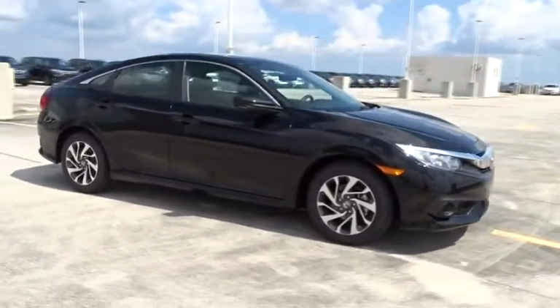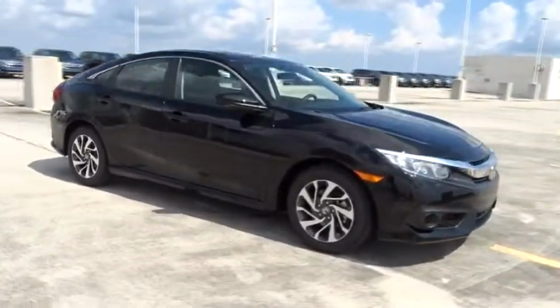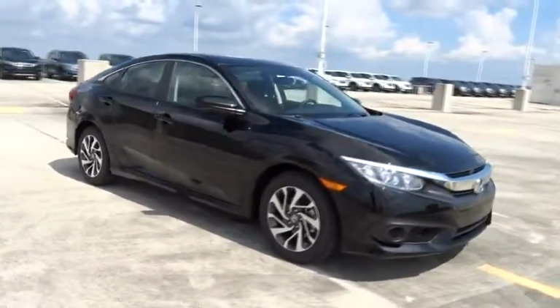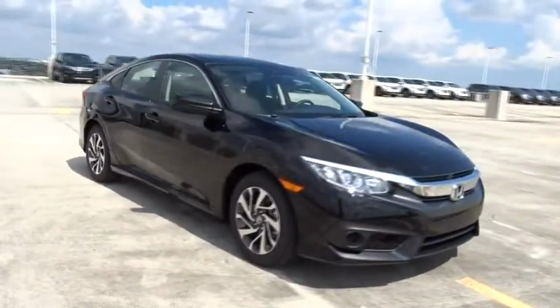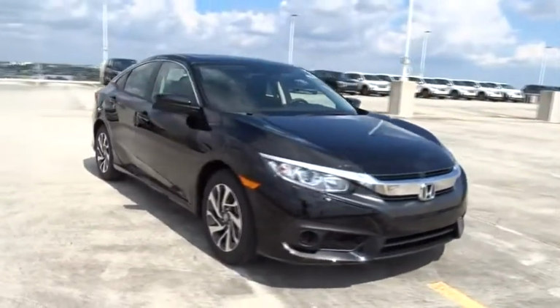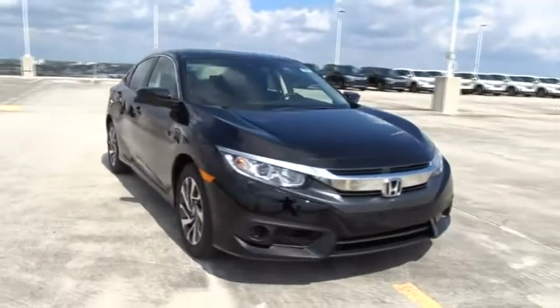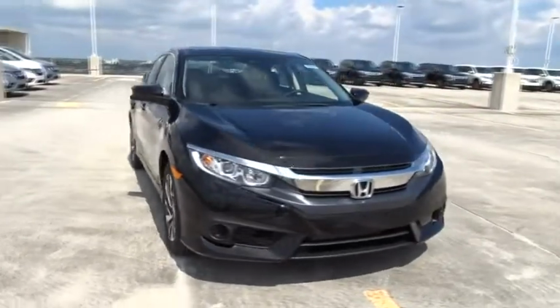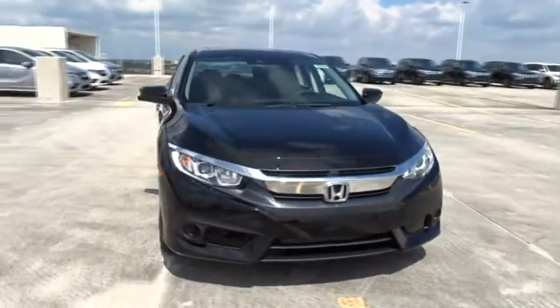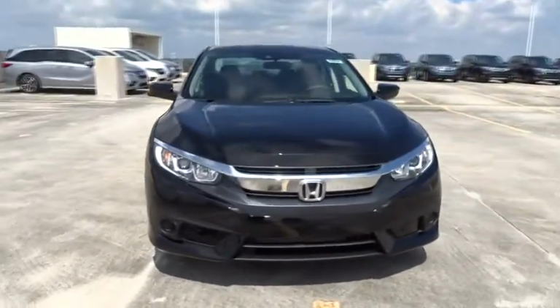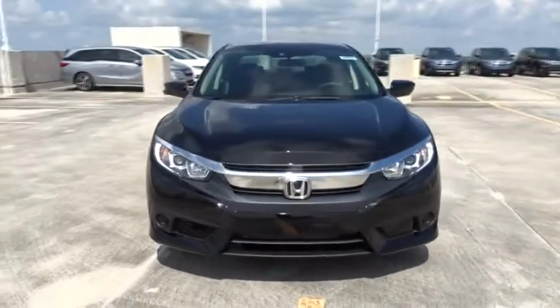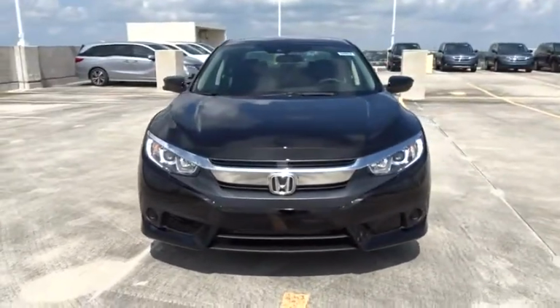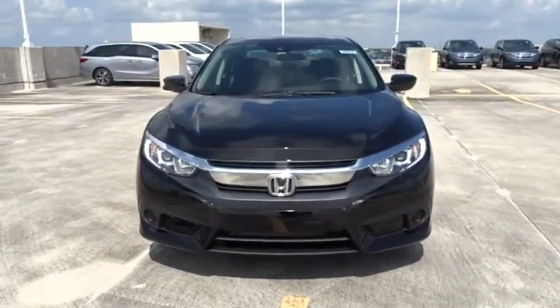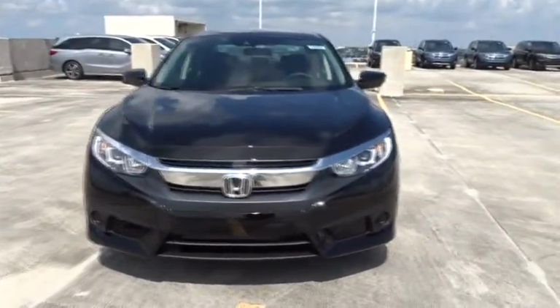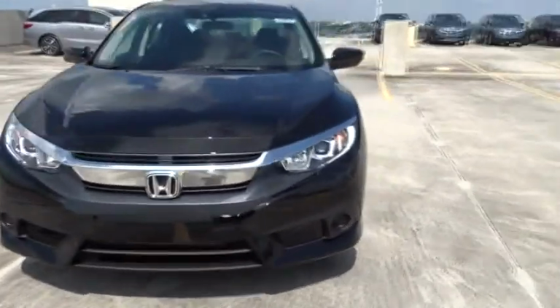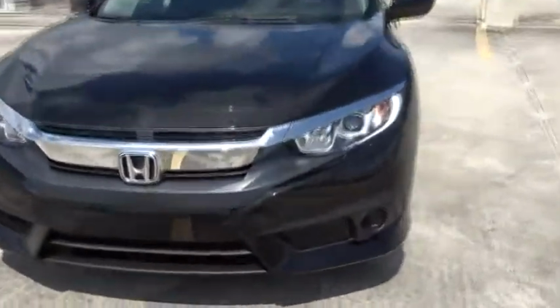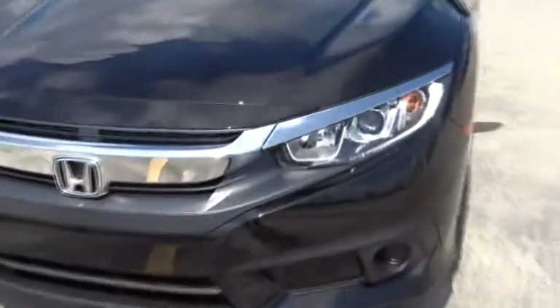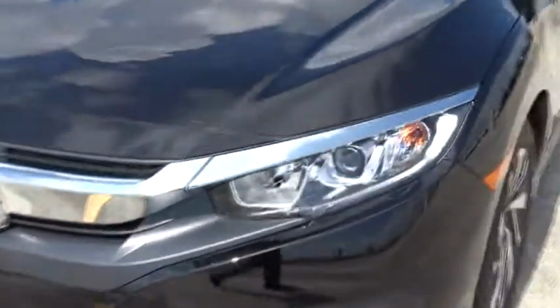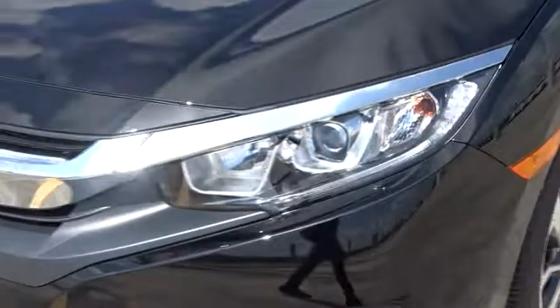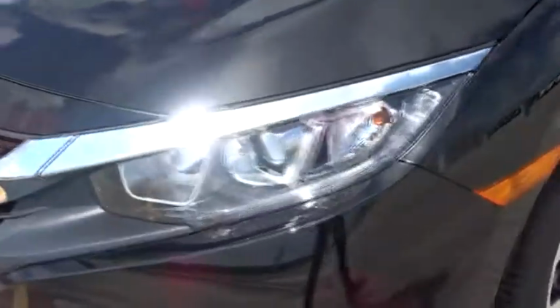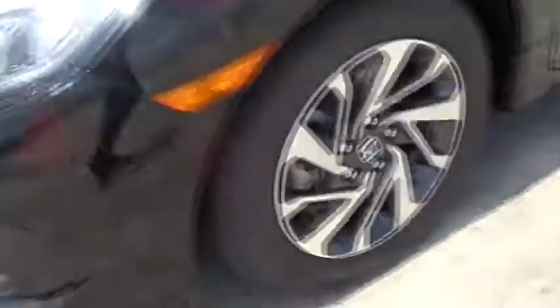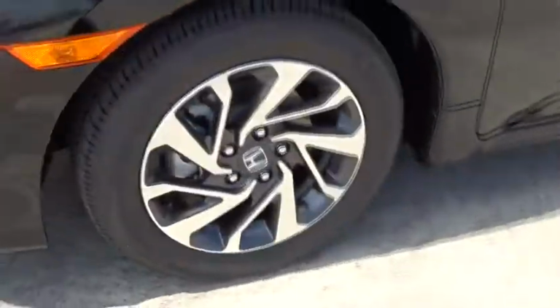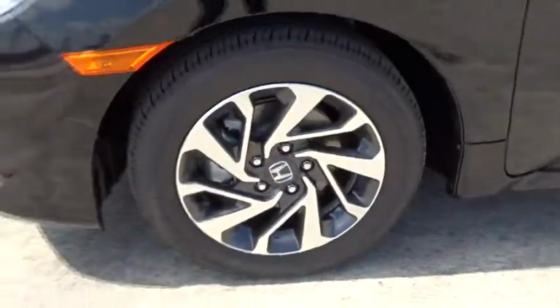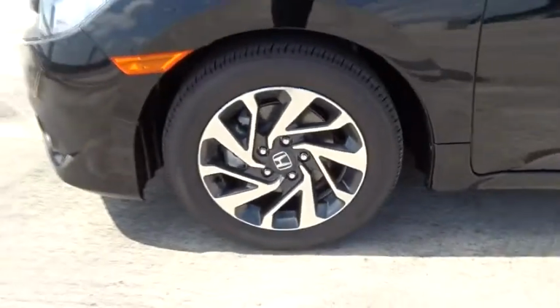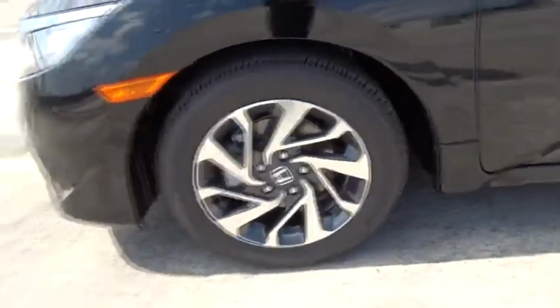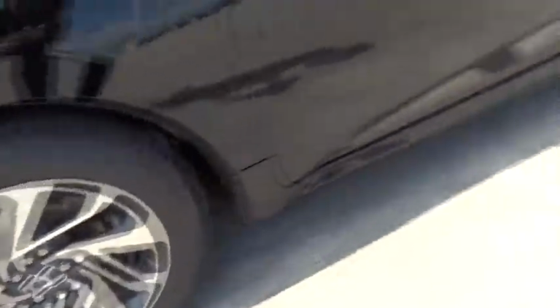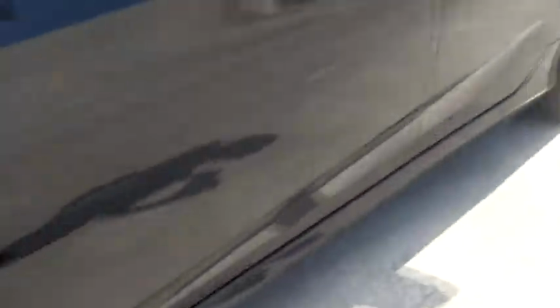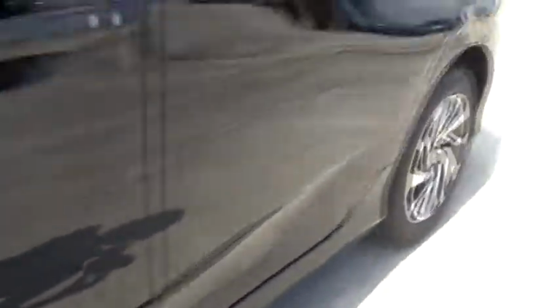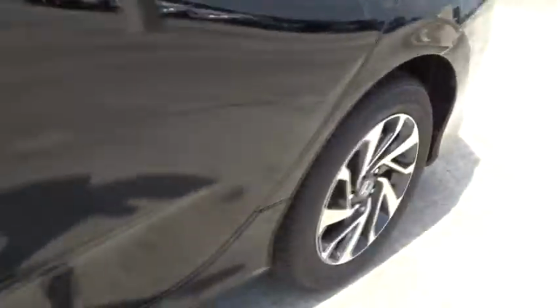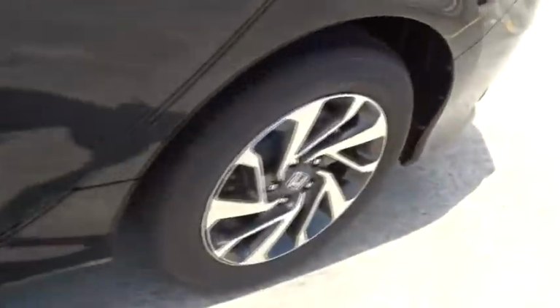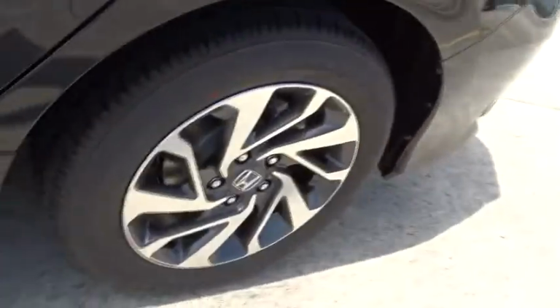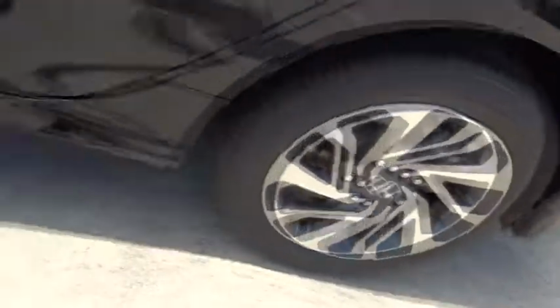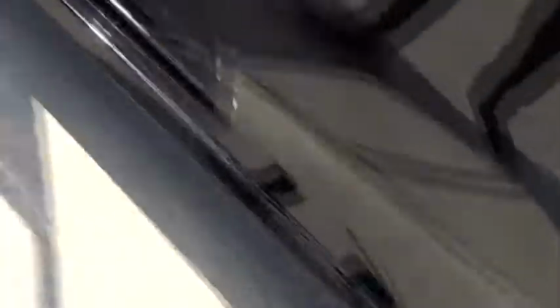Daytime running lights, tachometer, speed proportional power steering, head-up display, power heated outside mirrors, privacy glass, adaptive cruise control, tire pressure monitoring system, four-piece floor mat set.